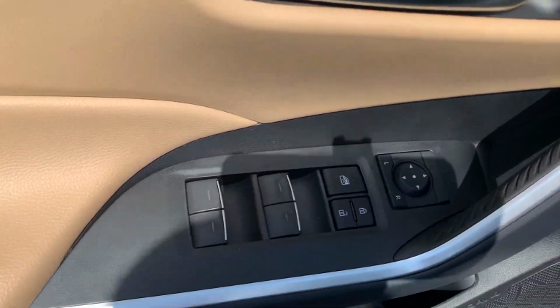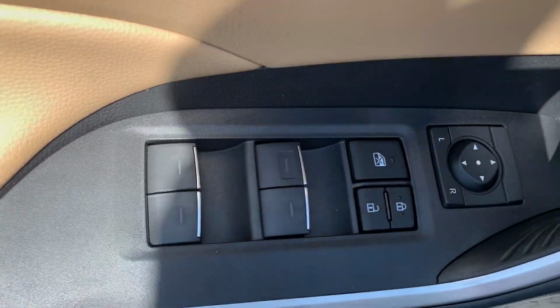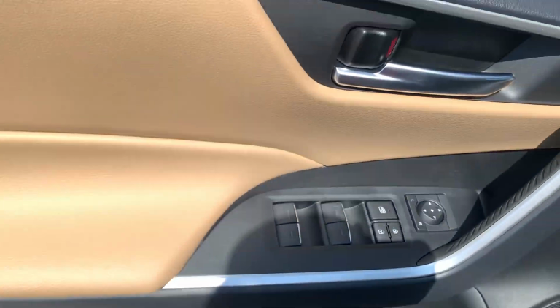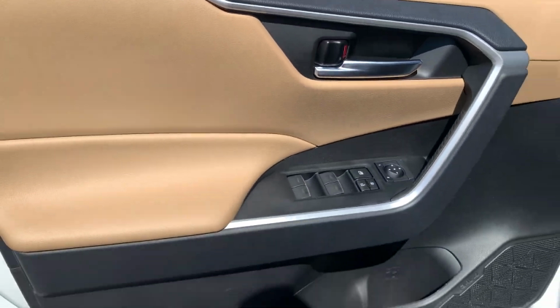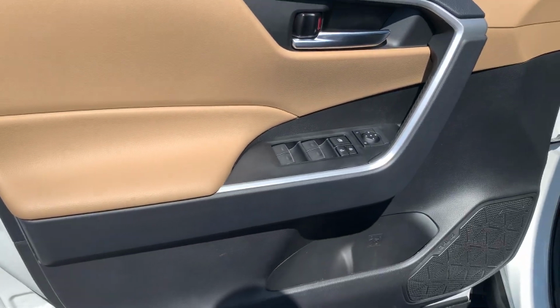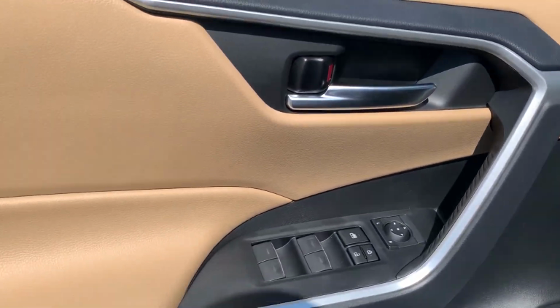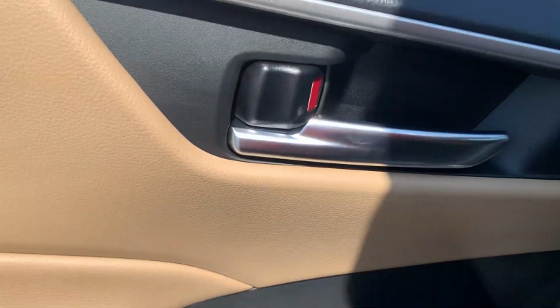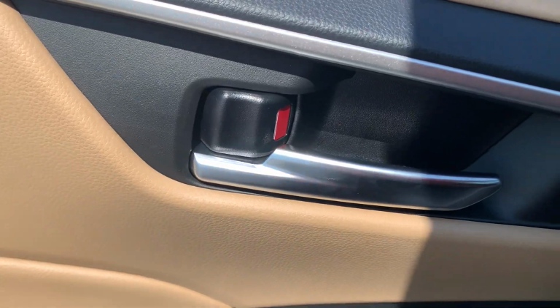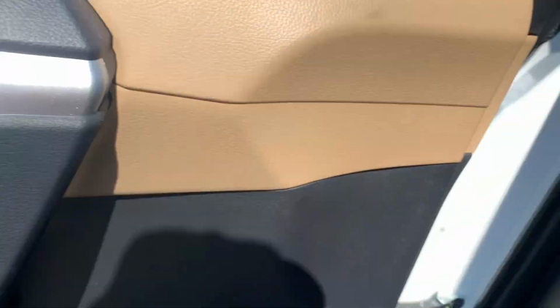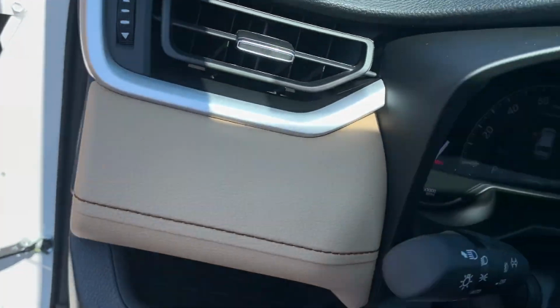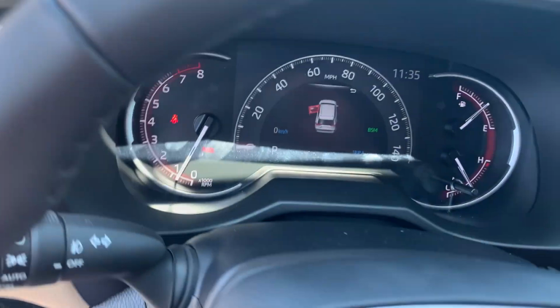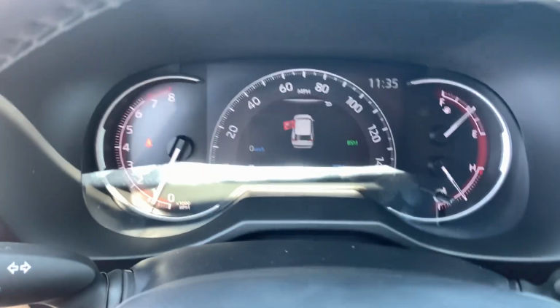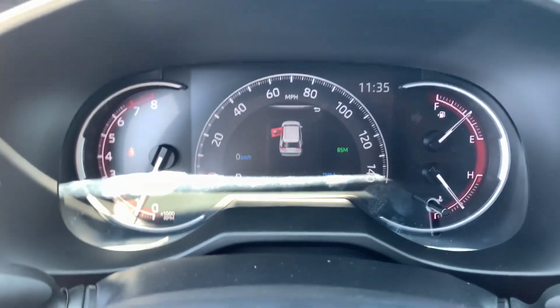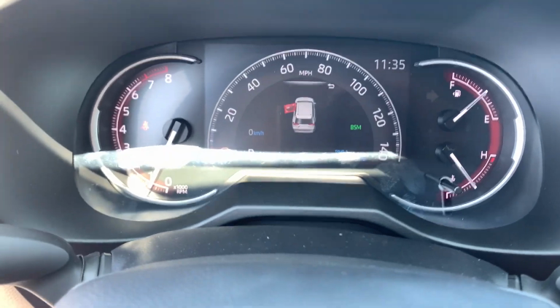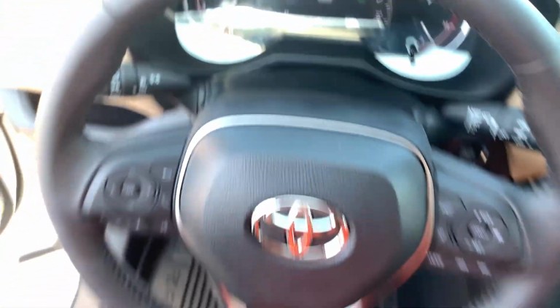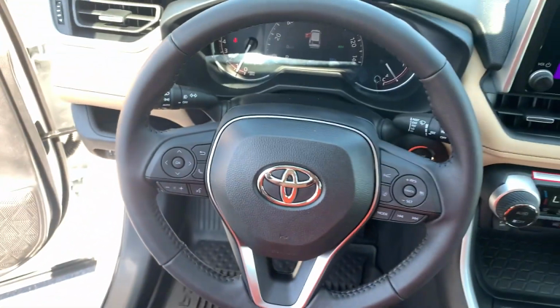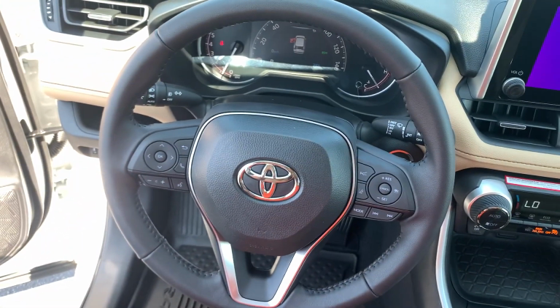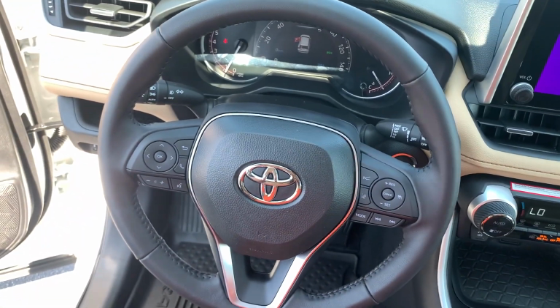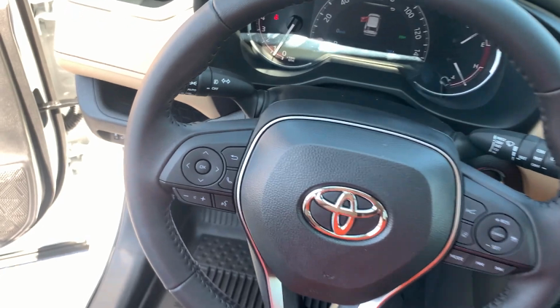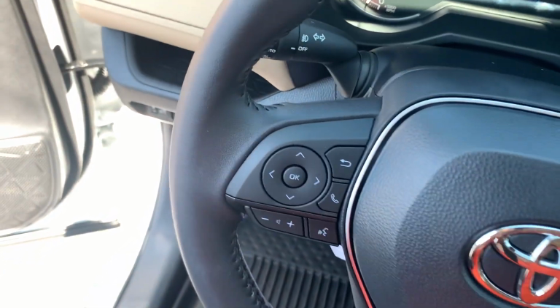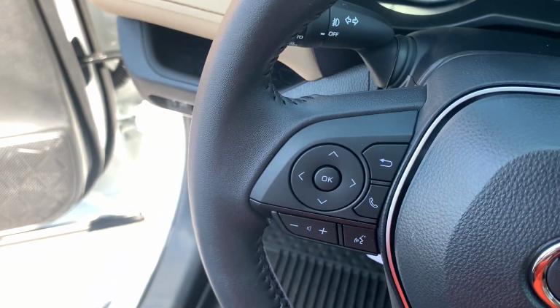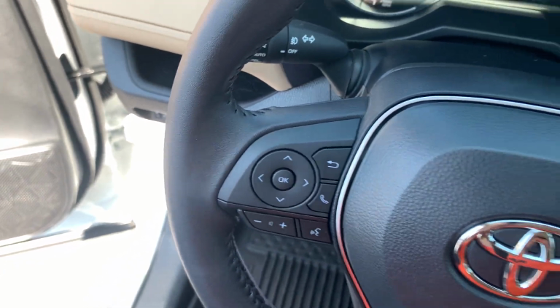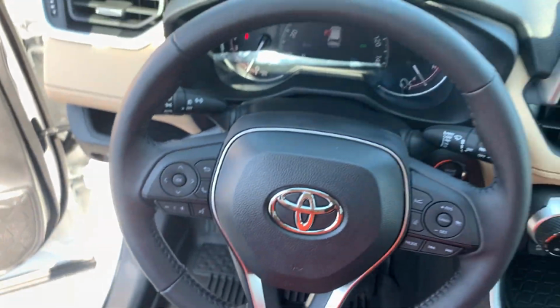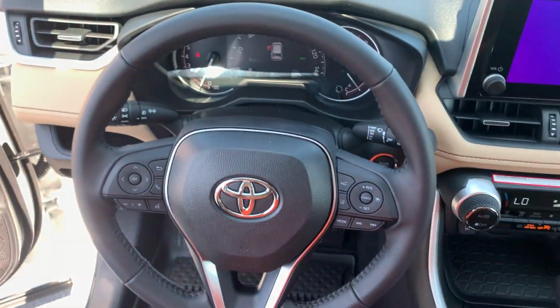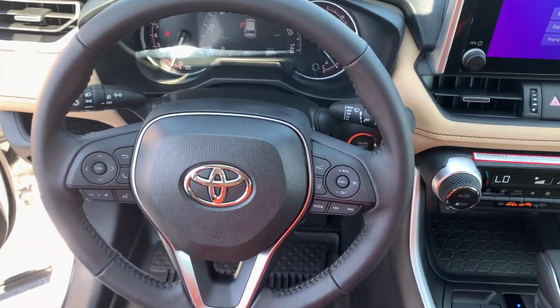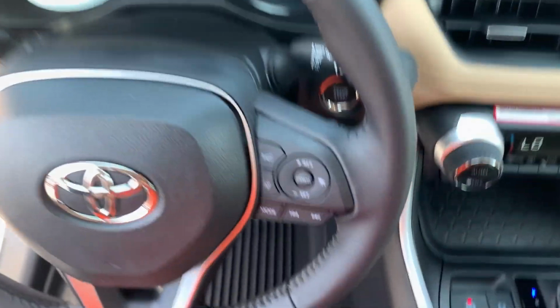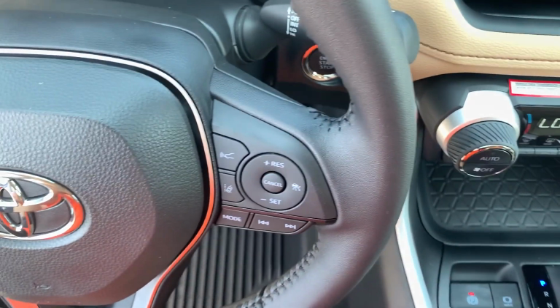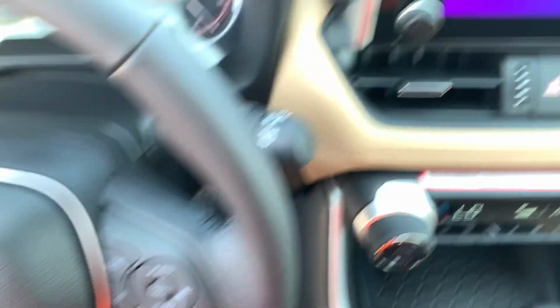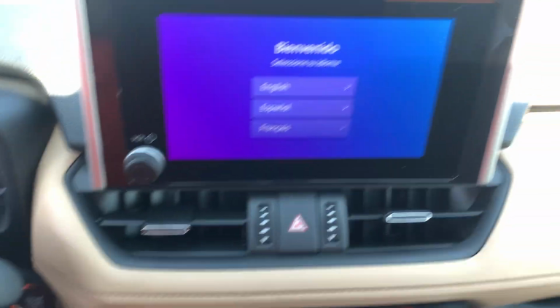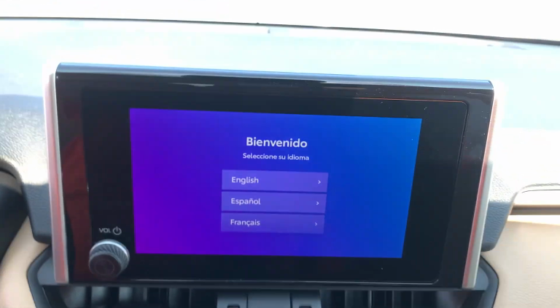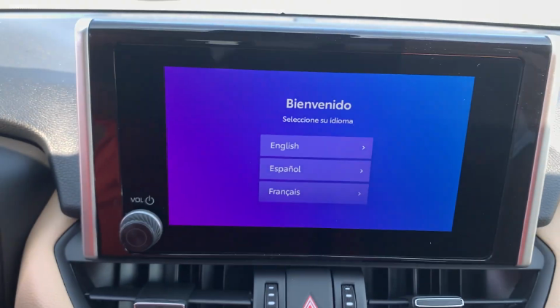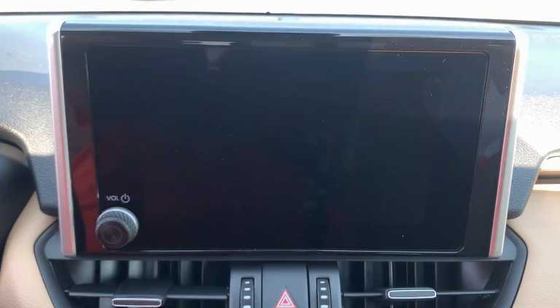The following are some of this vehicle's highlighted options: keyless entry, moonroof, heated mirrors, power lift gate, backup camera, satellite radio, power driver seat, alarm, dual zone AC, aluminum wheels.